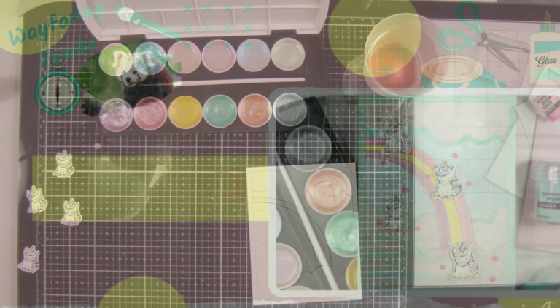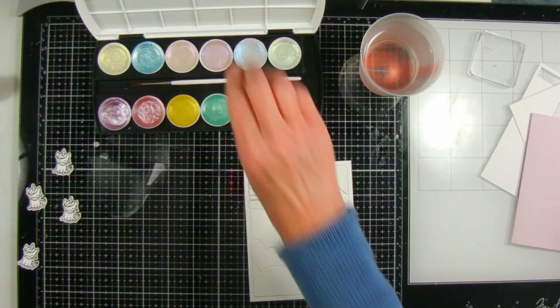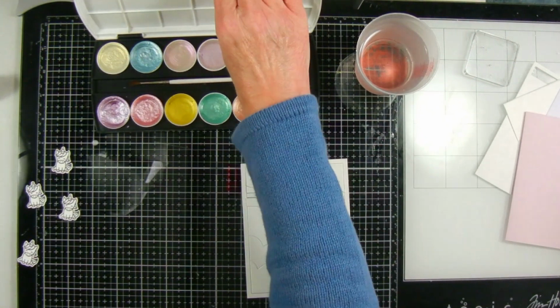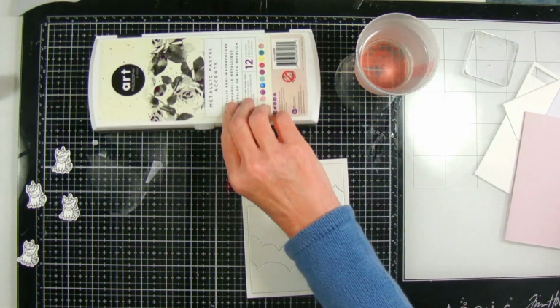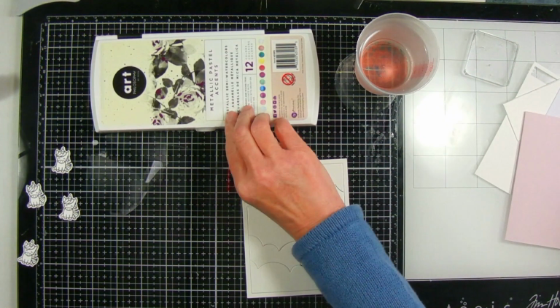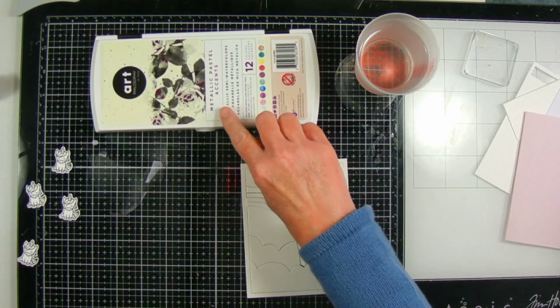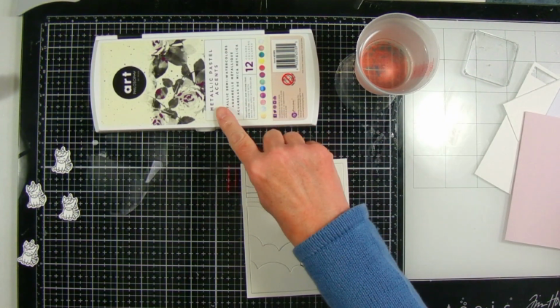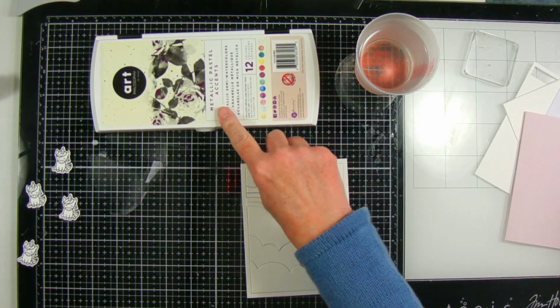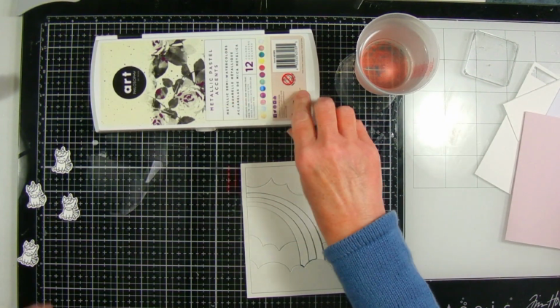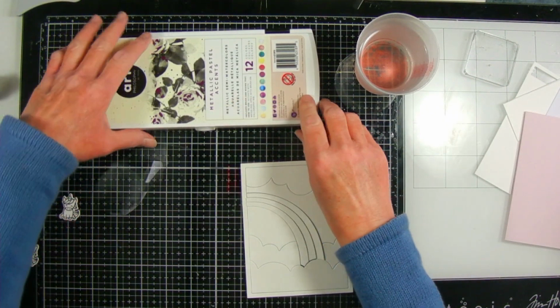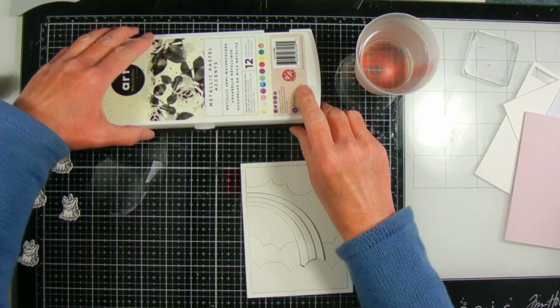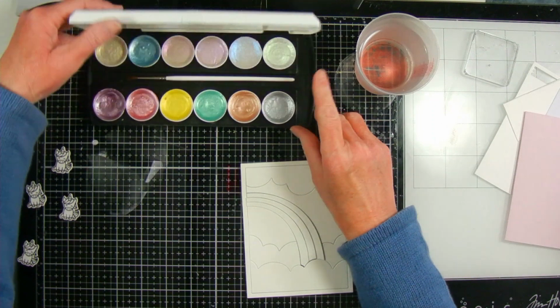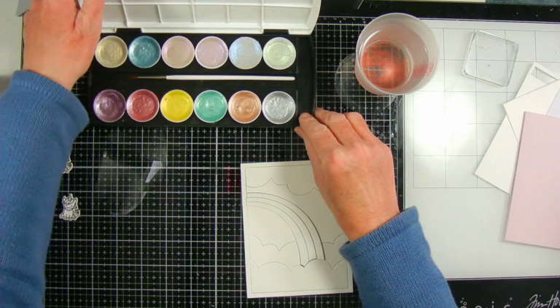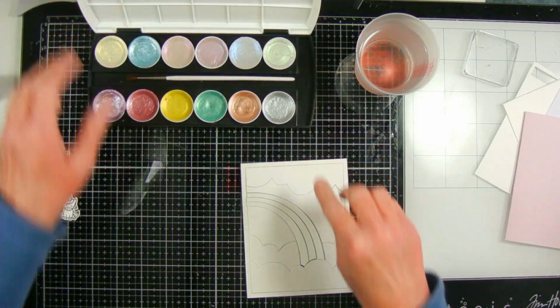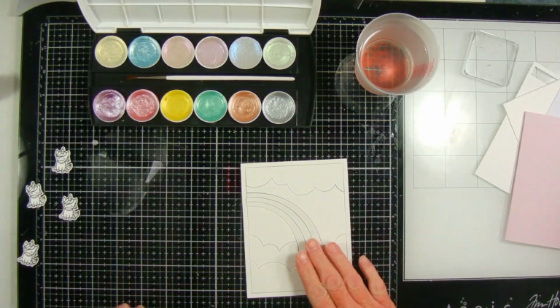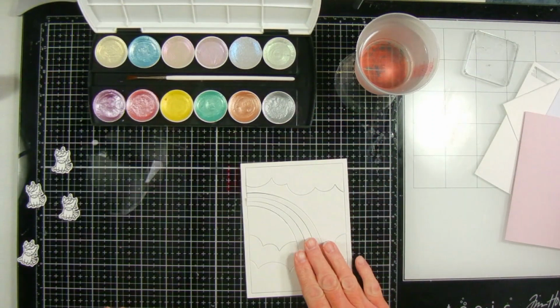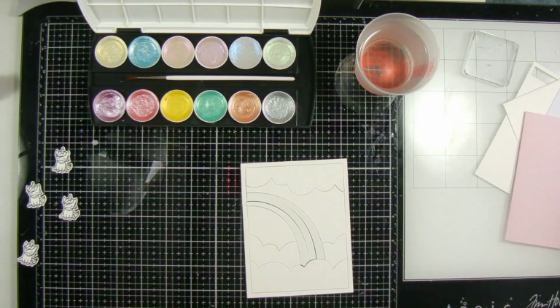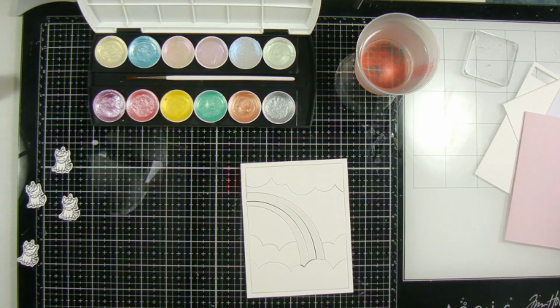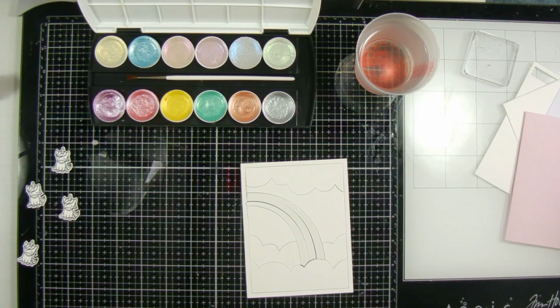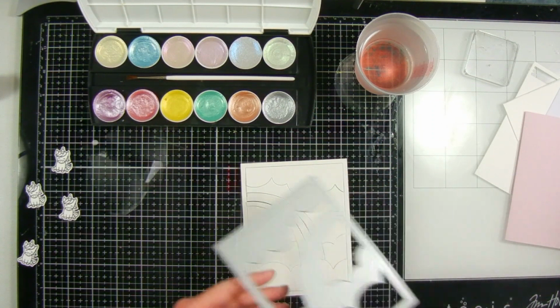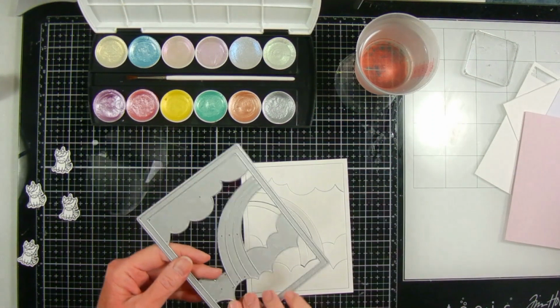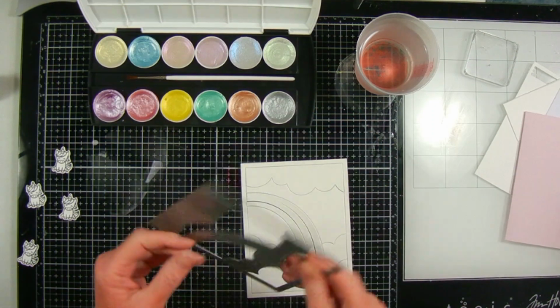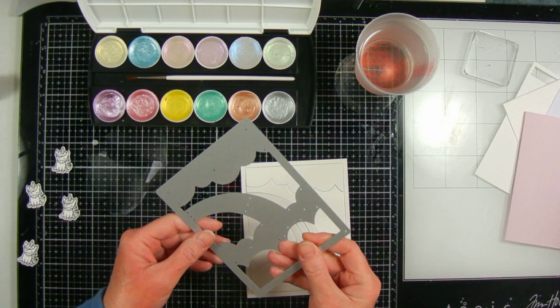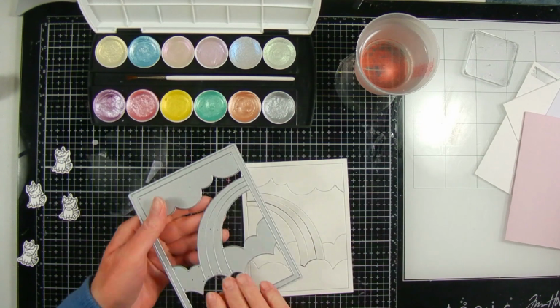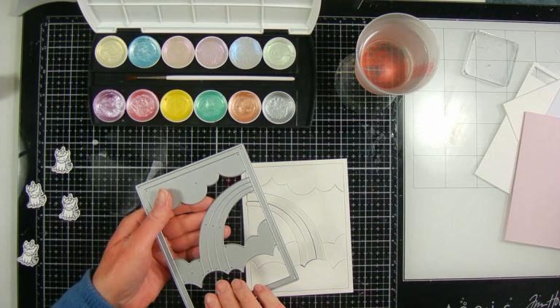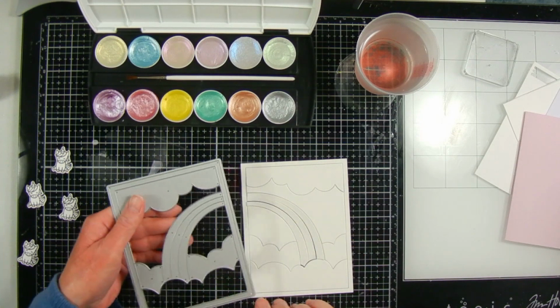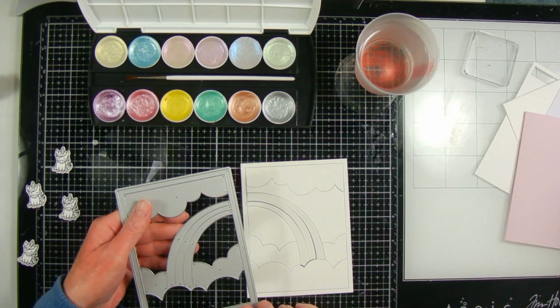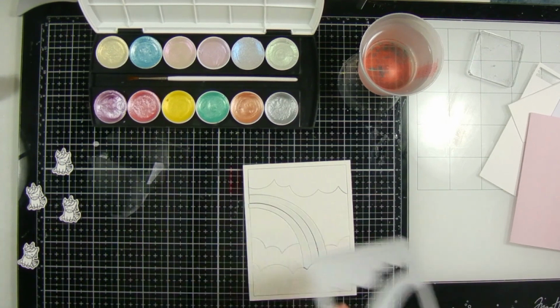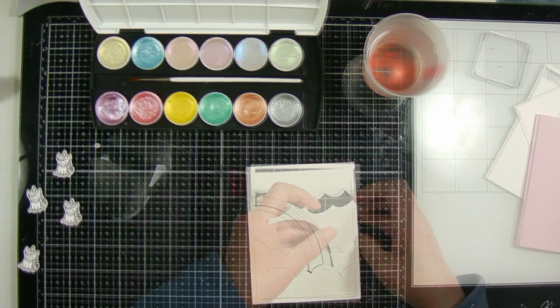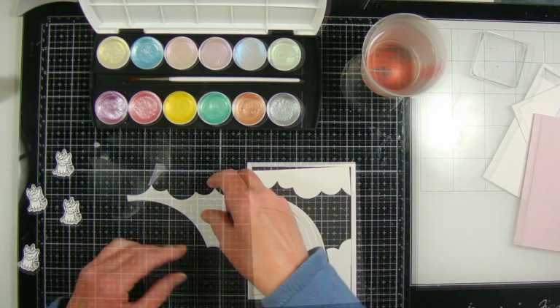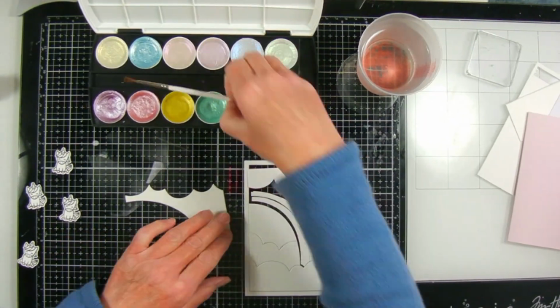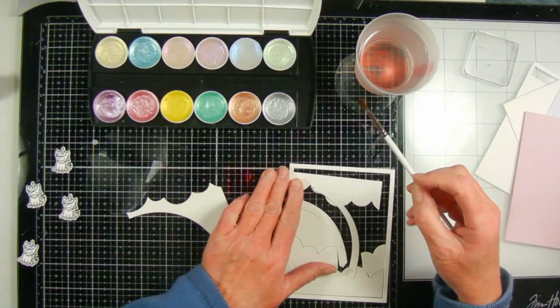Hello and welcome to the Wayfaring Panda. I'm Annette. Today I'm participating in a YouTube Hop with the Card Hopping group, which is on Facebook and we're originally from the group Handmade Happiness. The theme for the hop is sparkle.